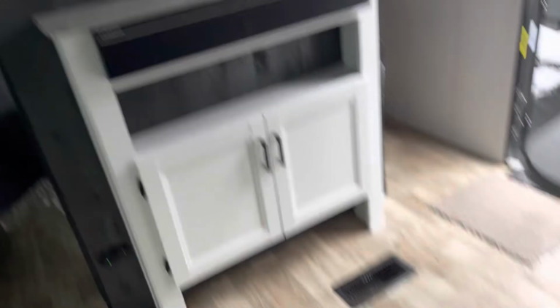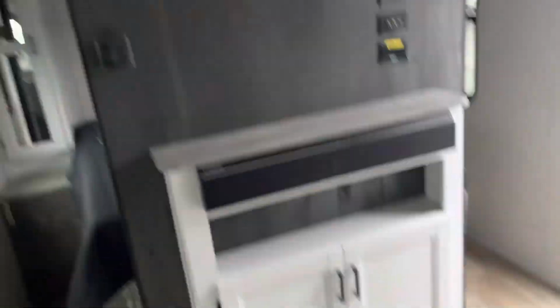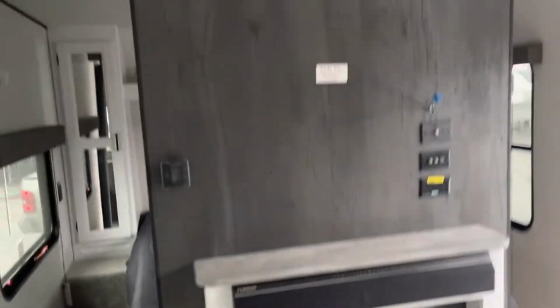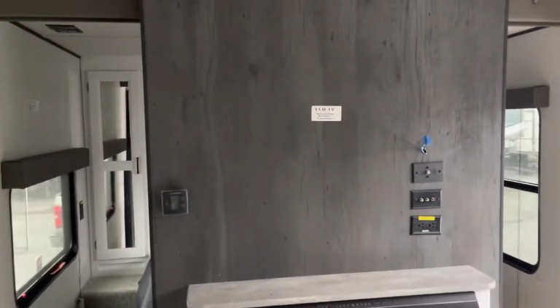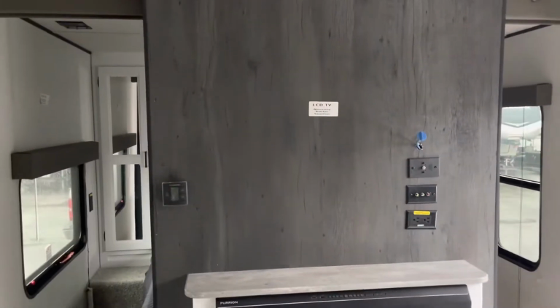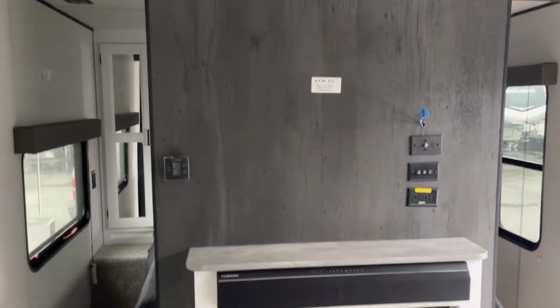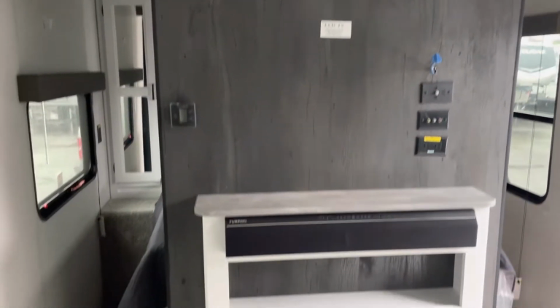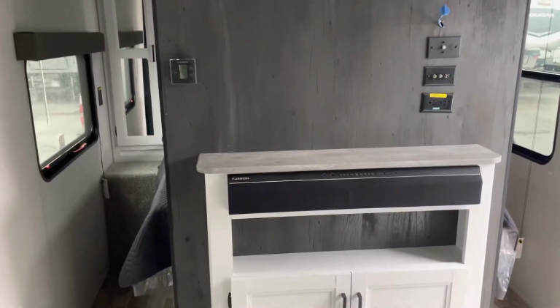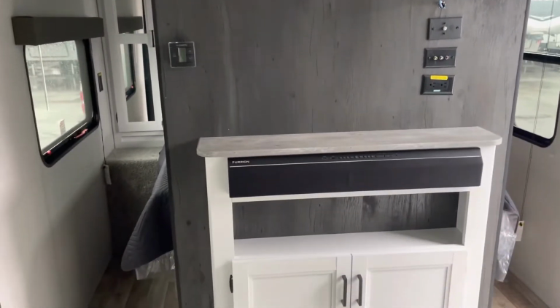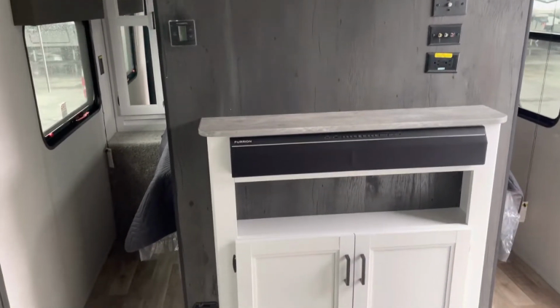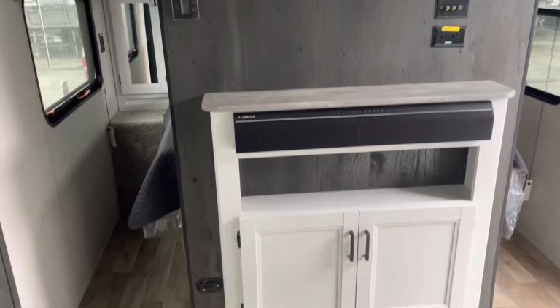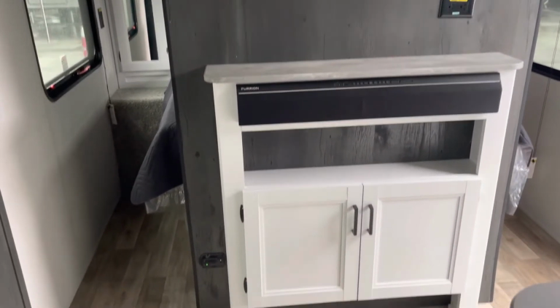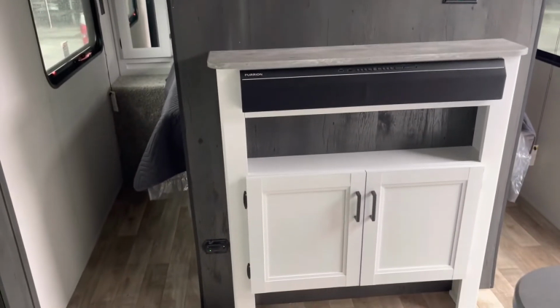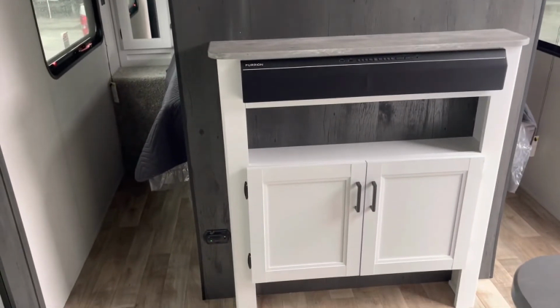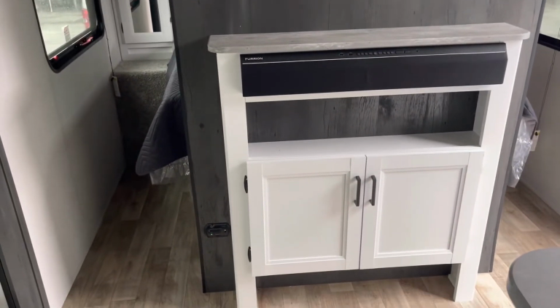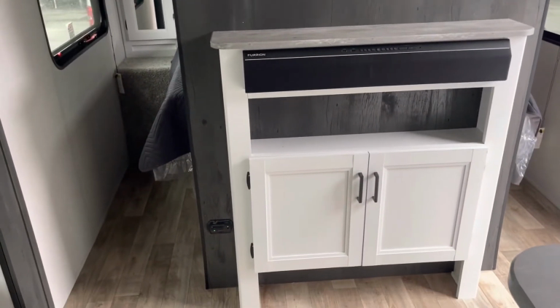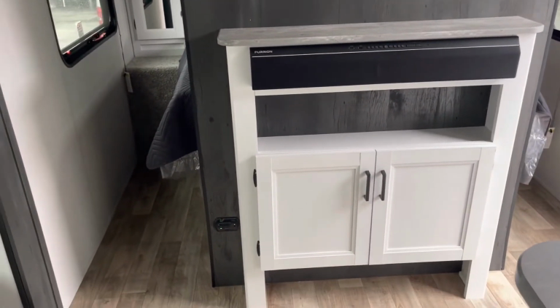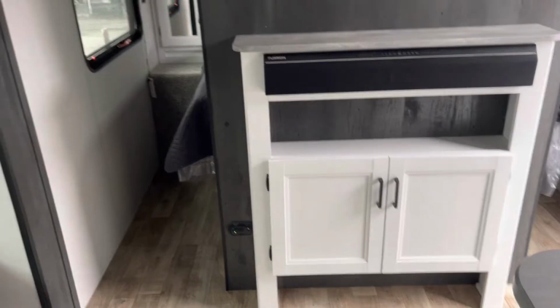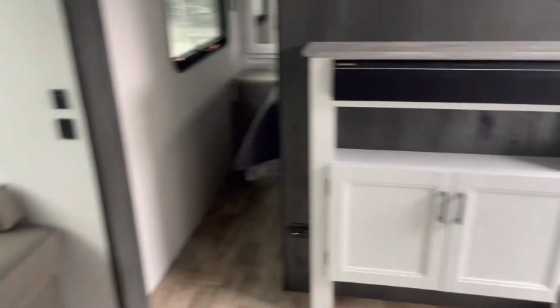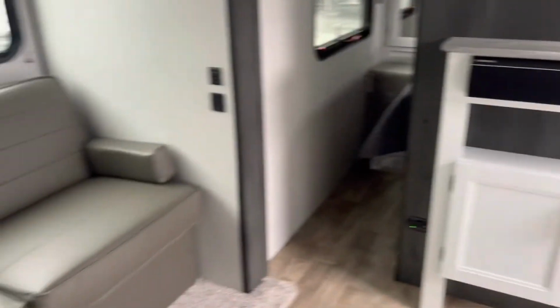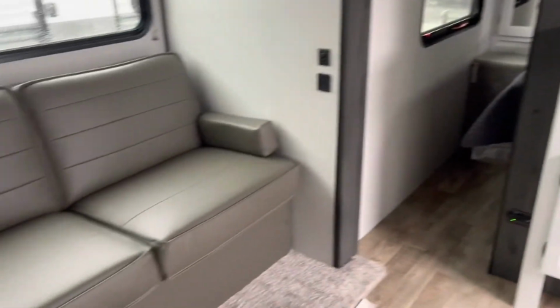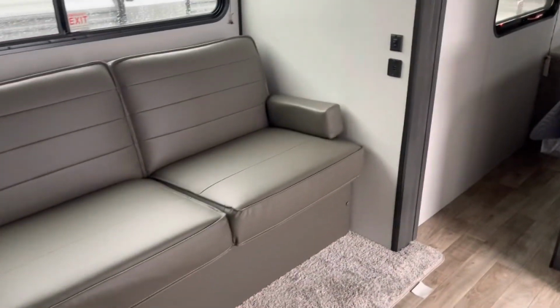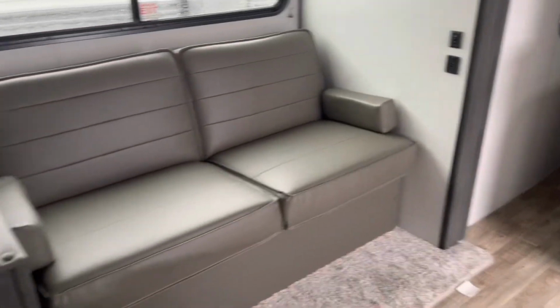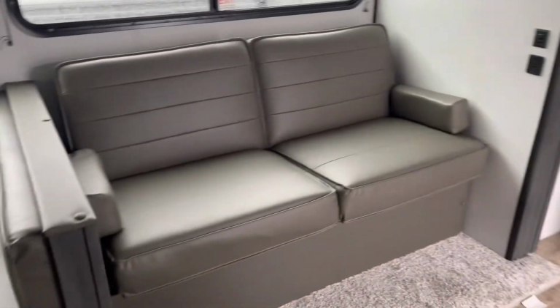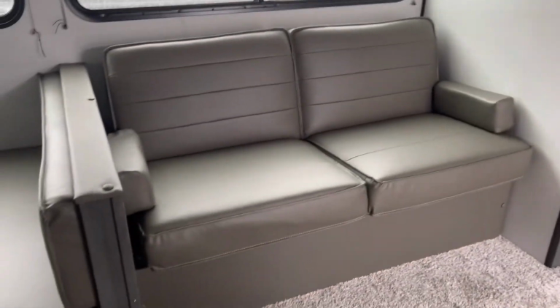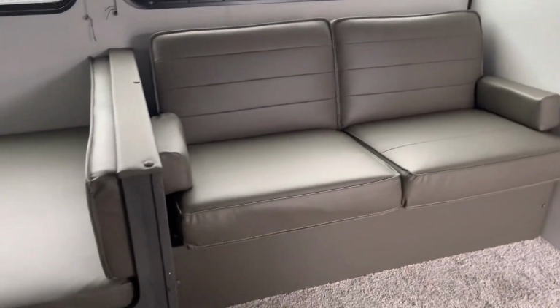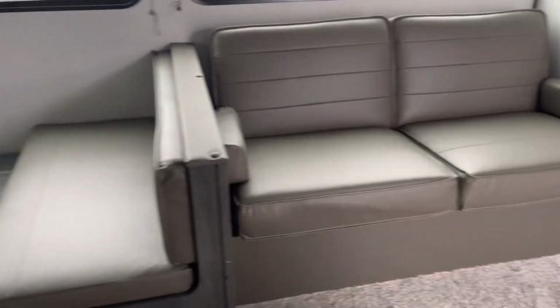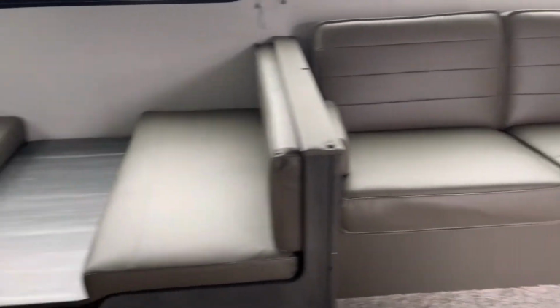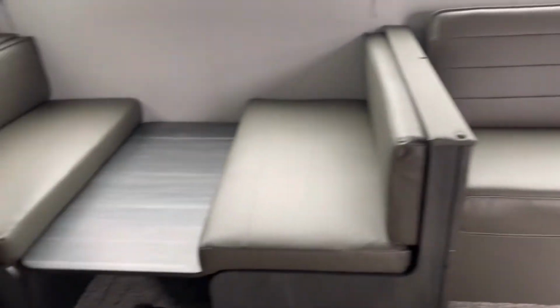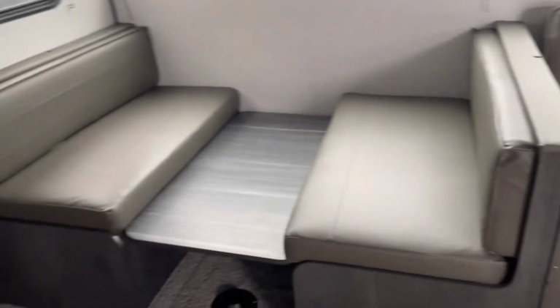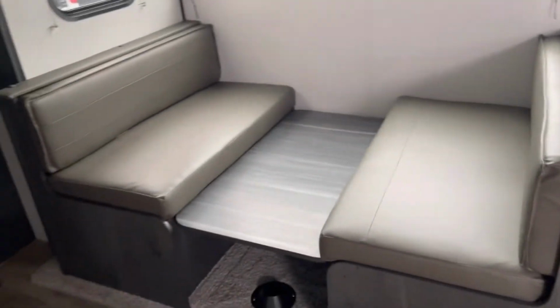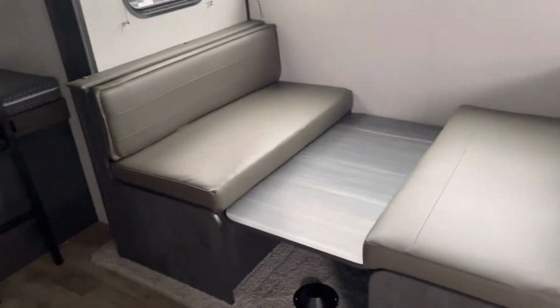Big spot for a 50-inch TV, sound bar, plenty of CD and DVD storage. Your jackknife sofa and booth dinette.